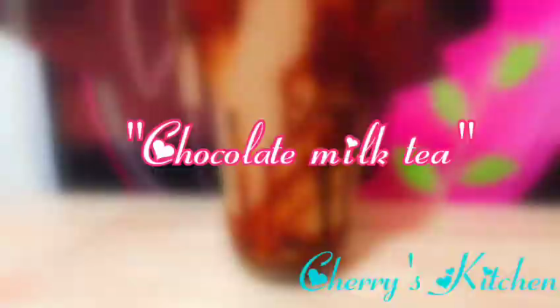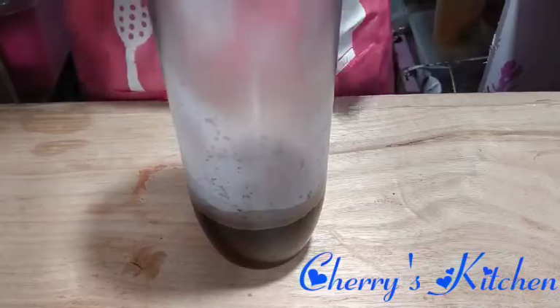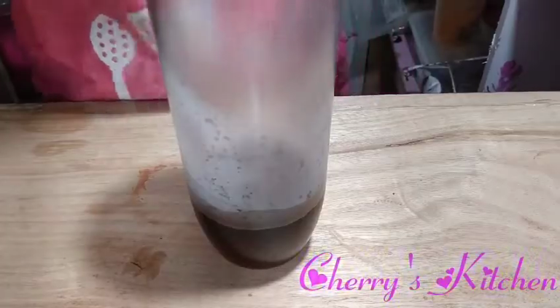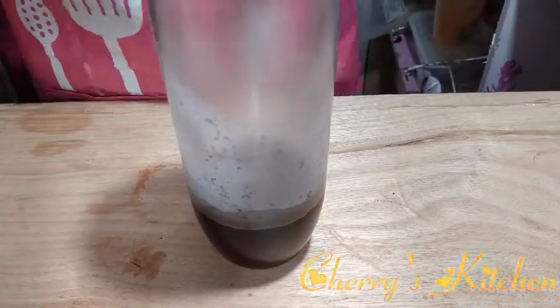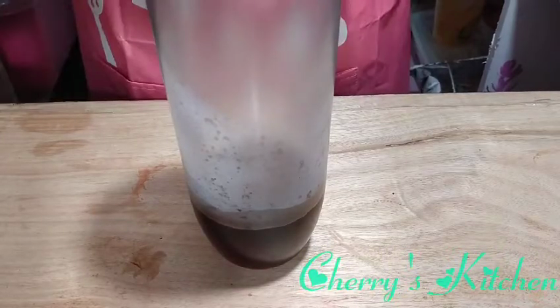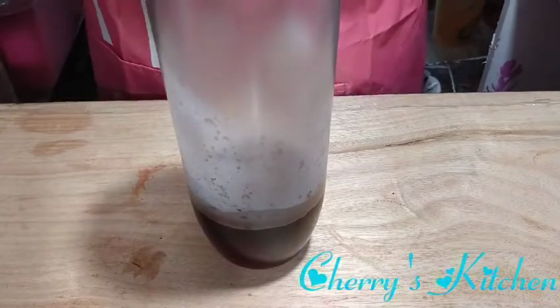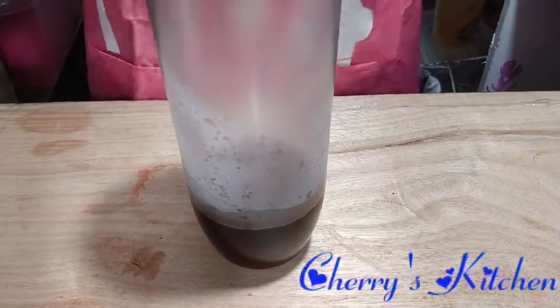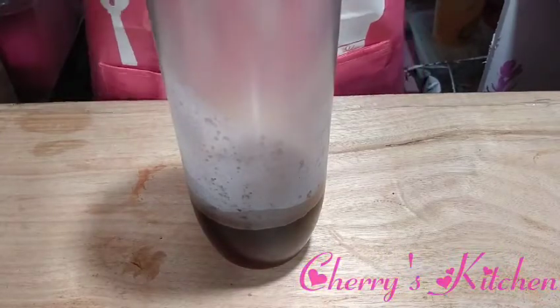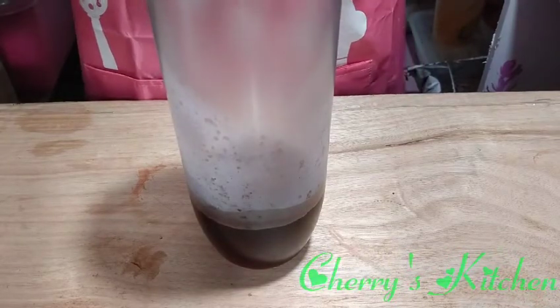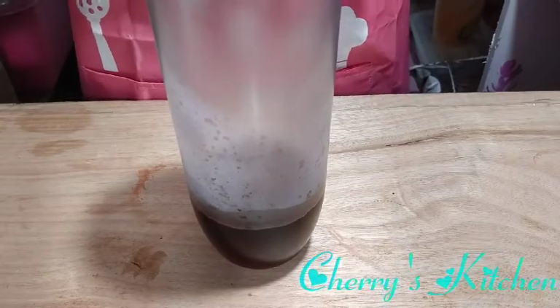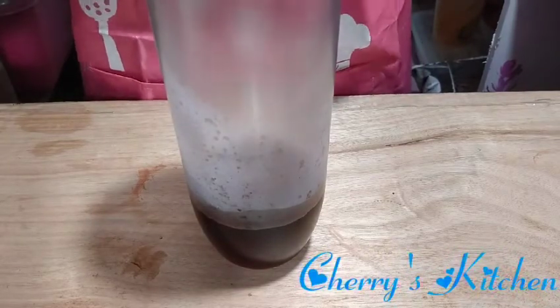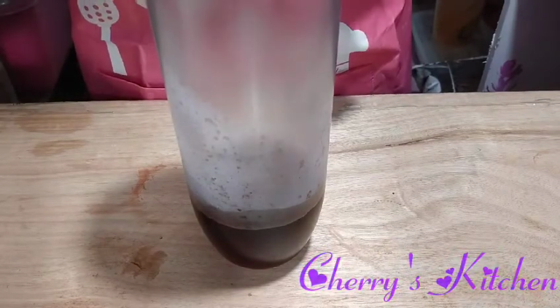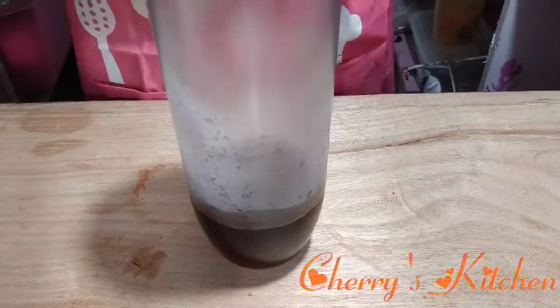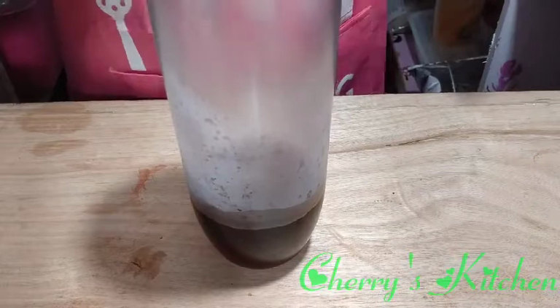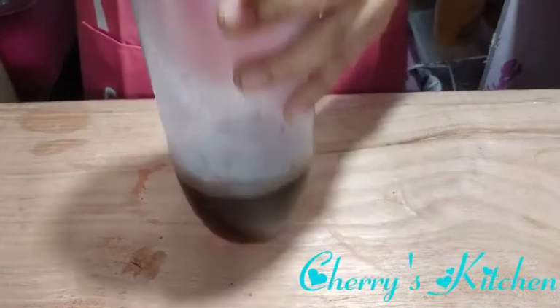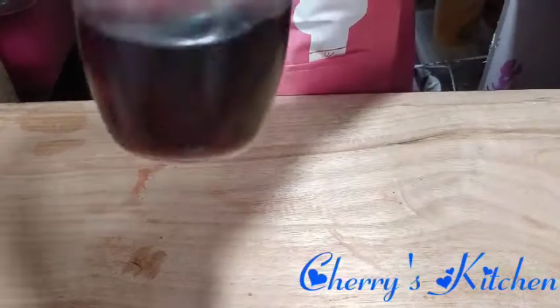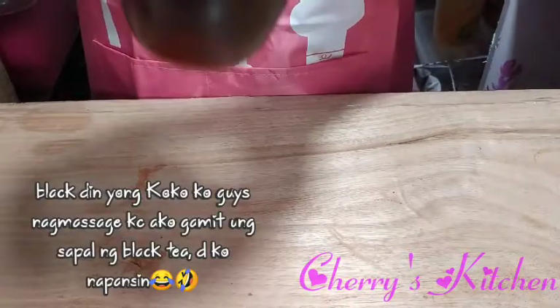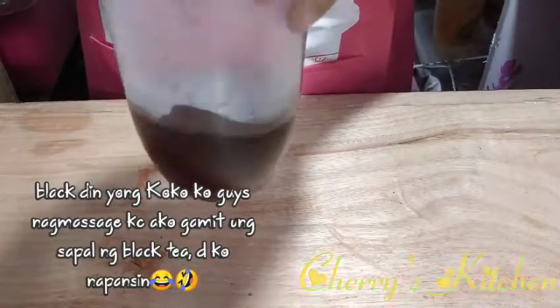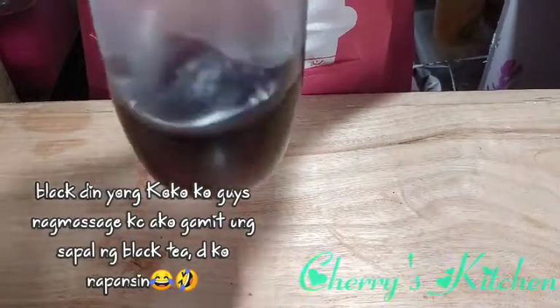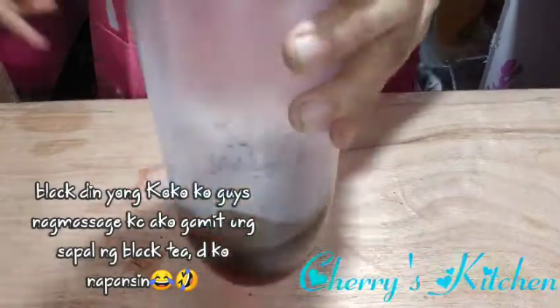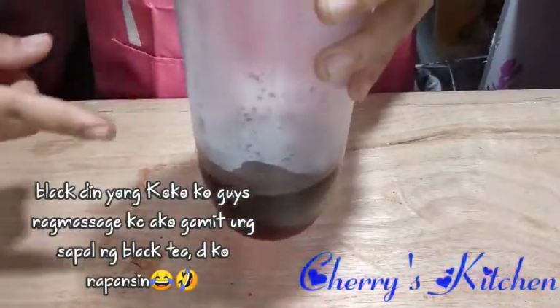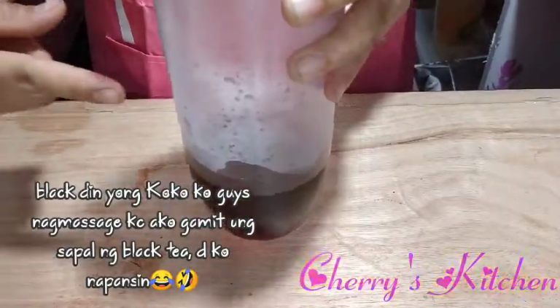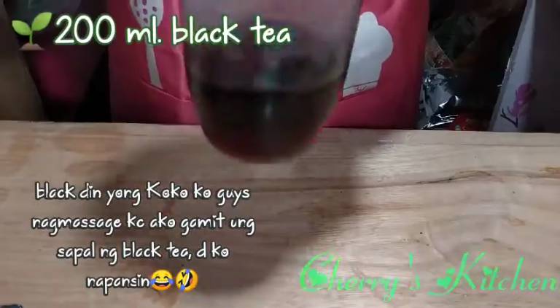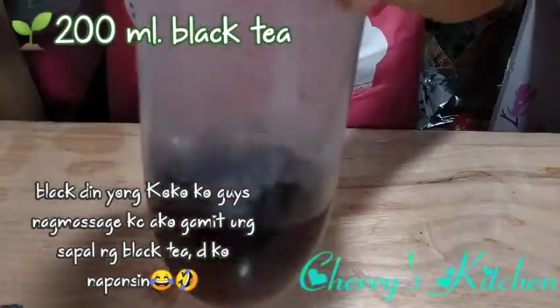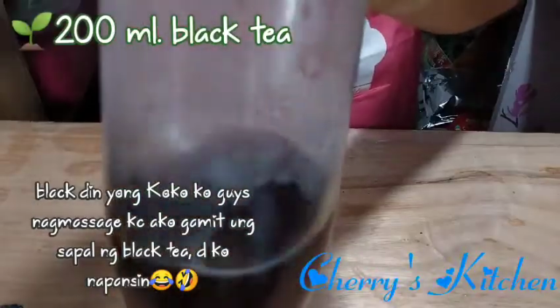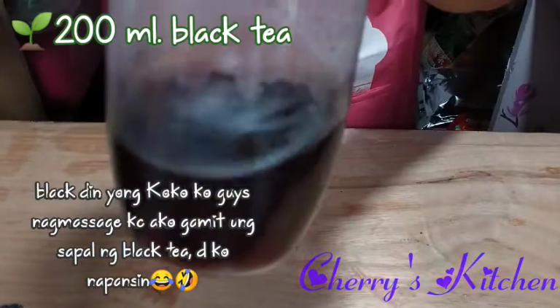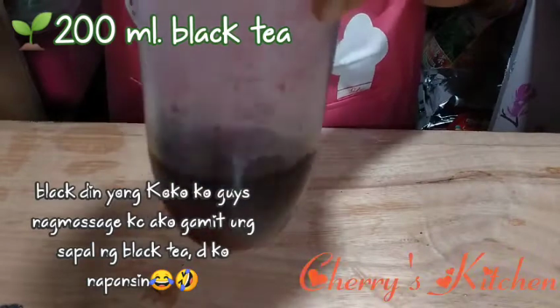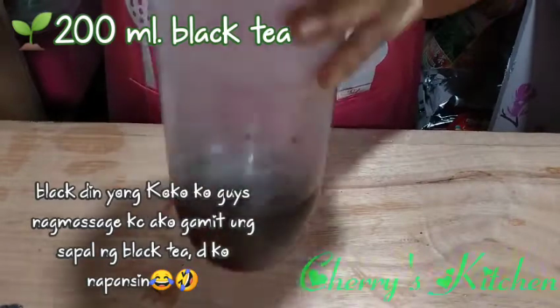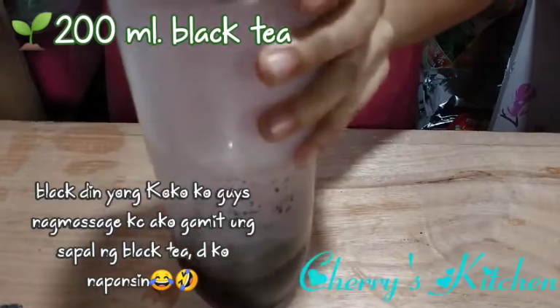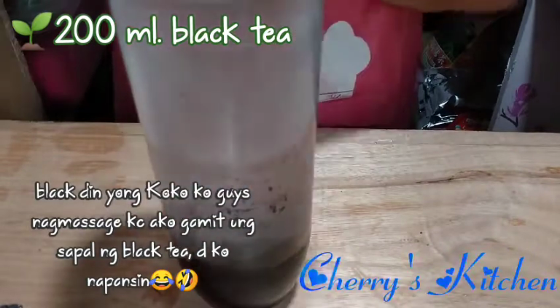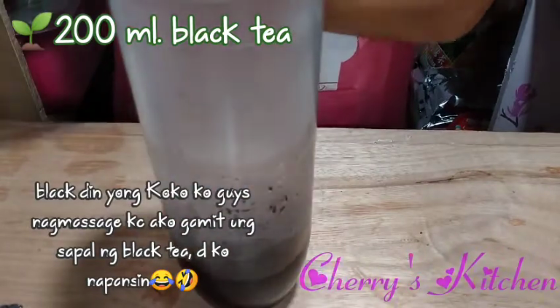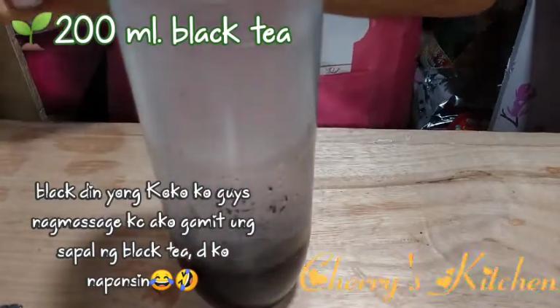Hello guys, have a nice day! Welcome back to my little kitchen. Today I want to share how to make chocolate milk tea. First, we have 200 ml of black tea.